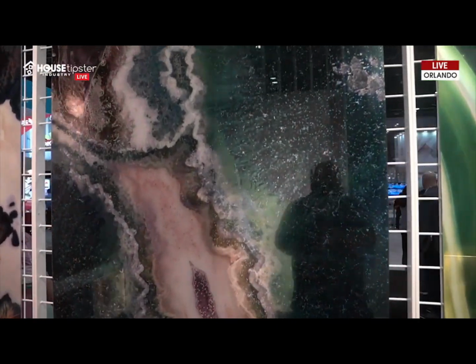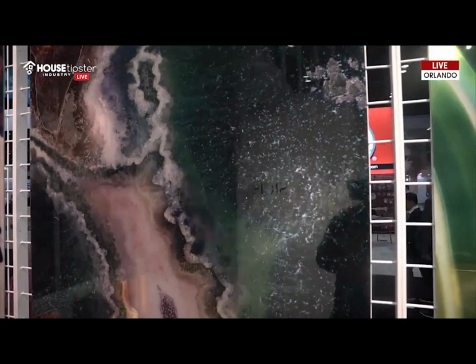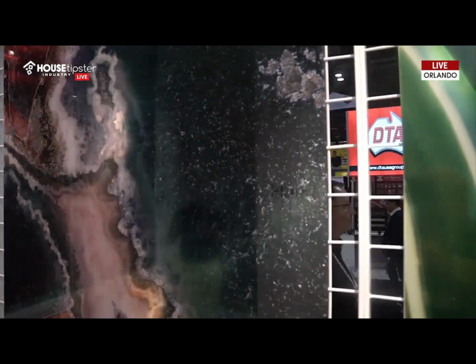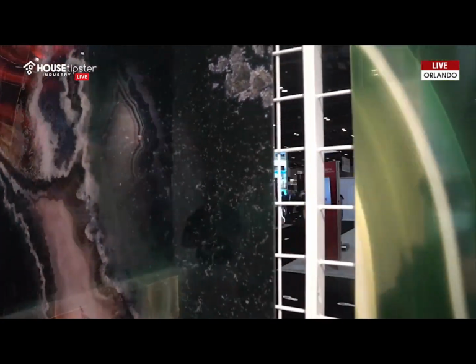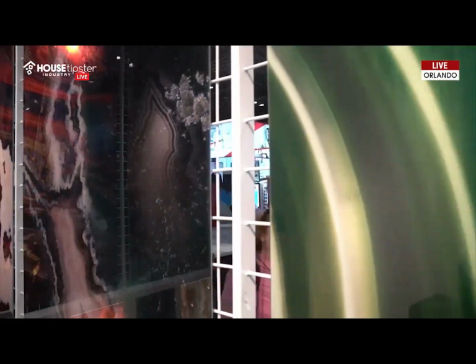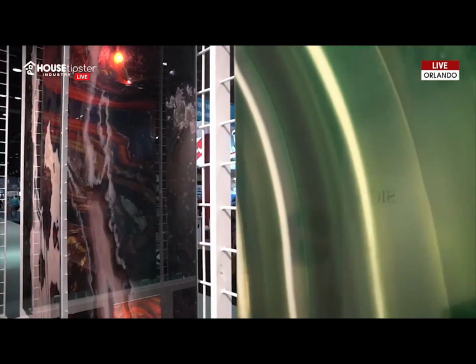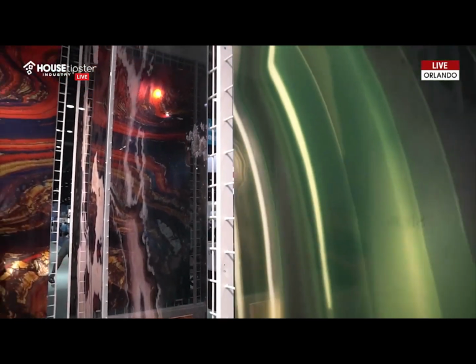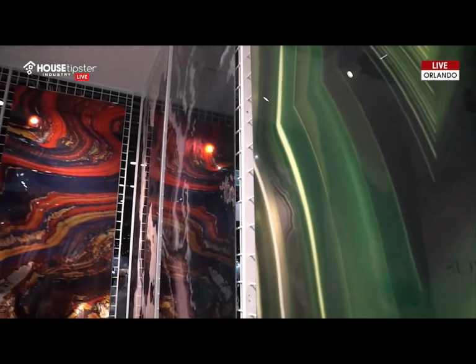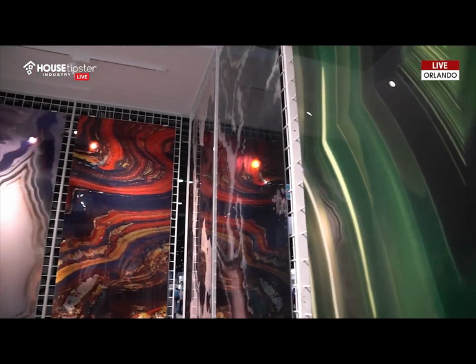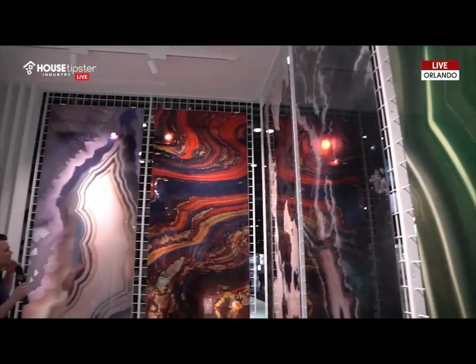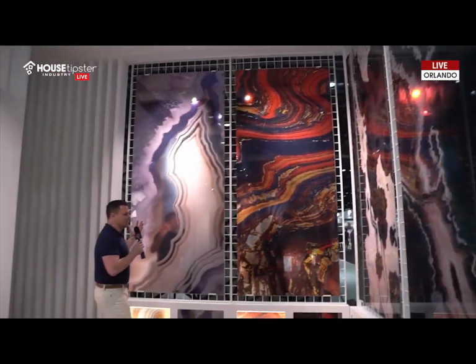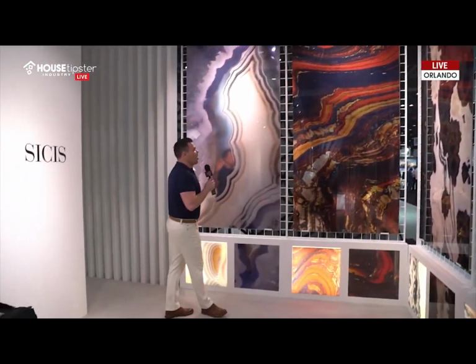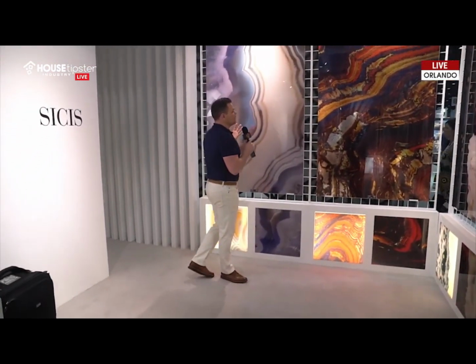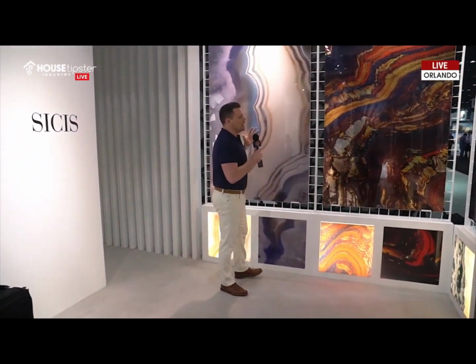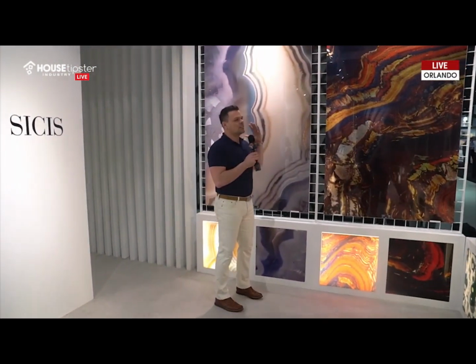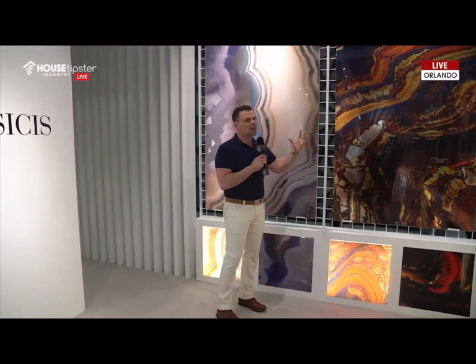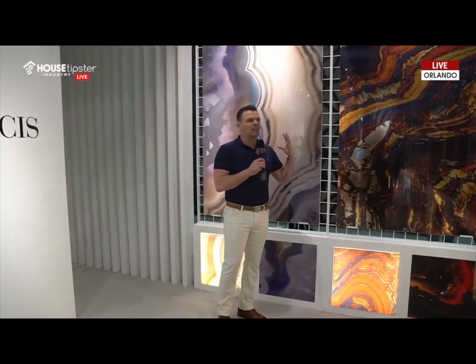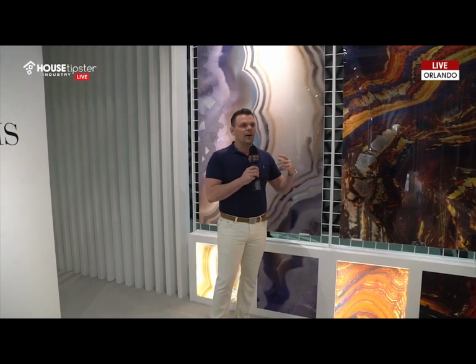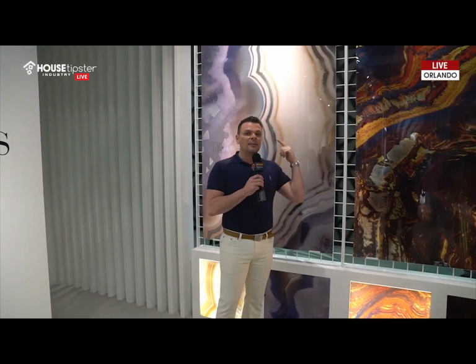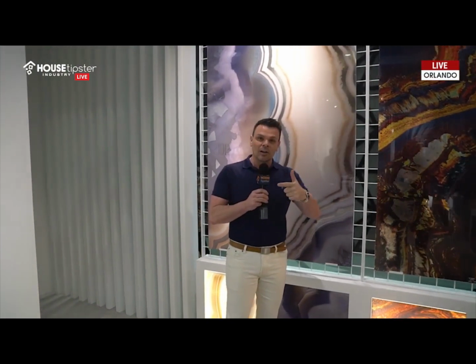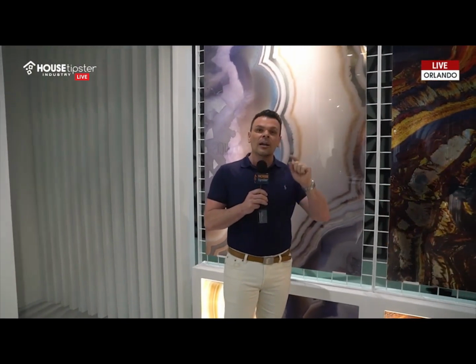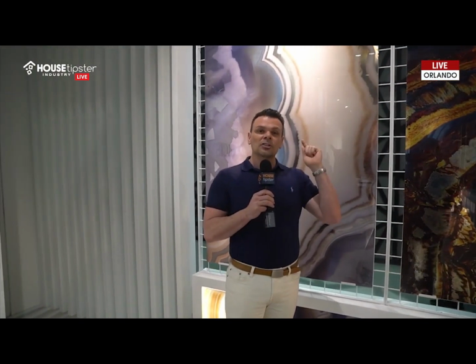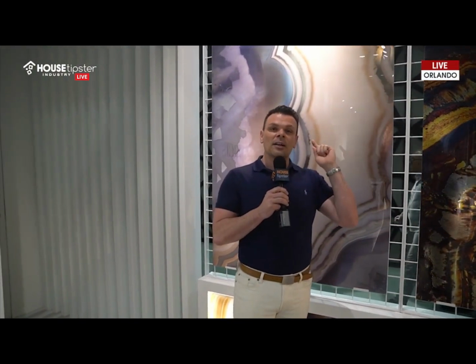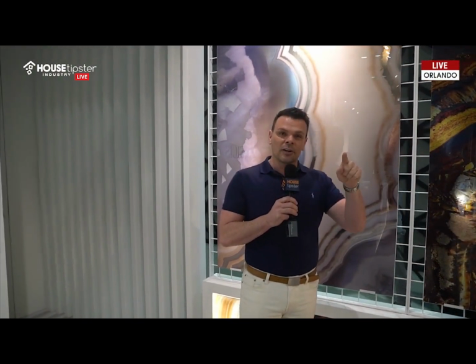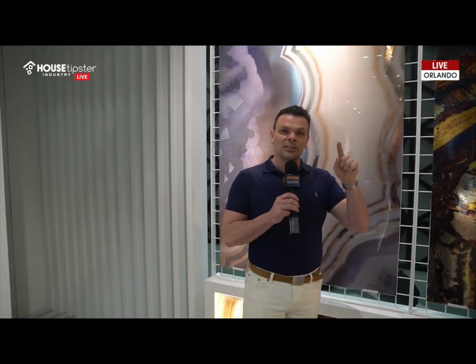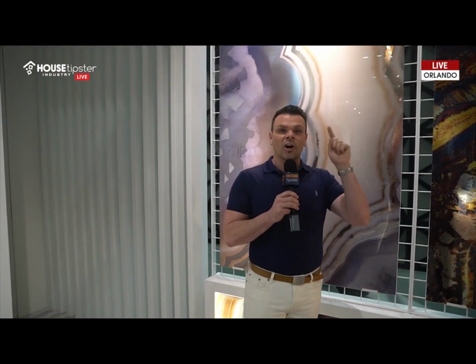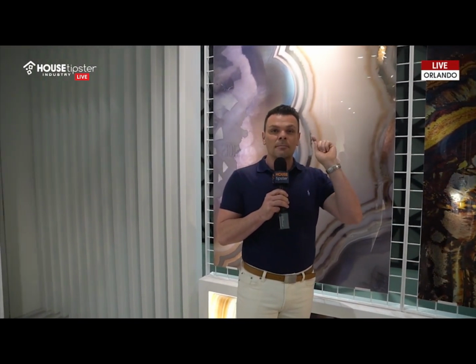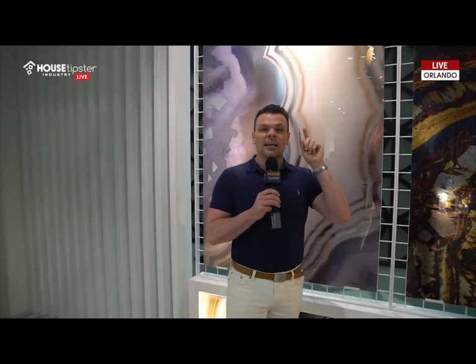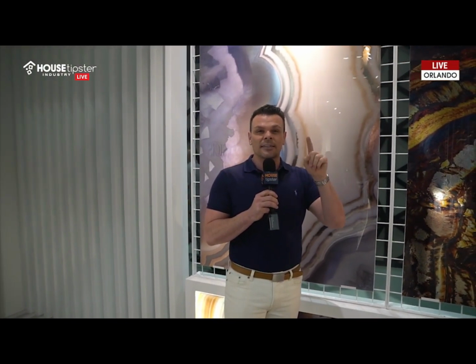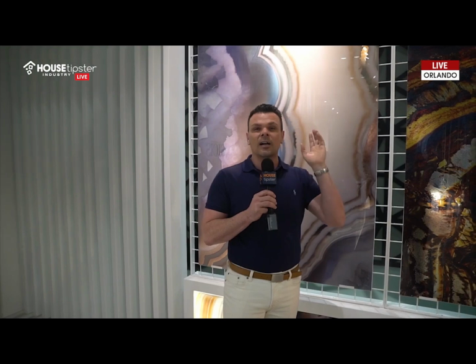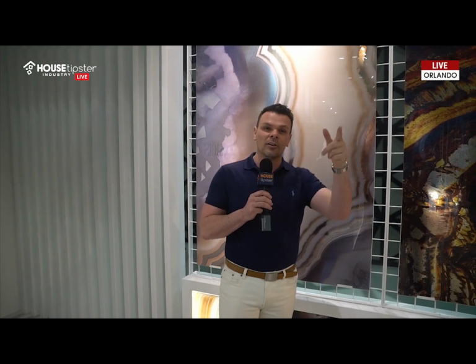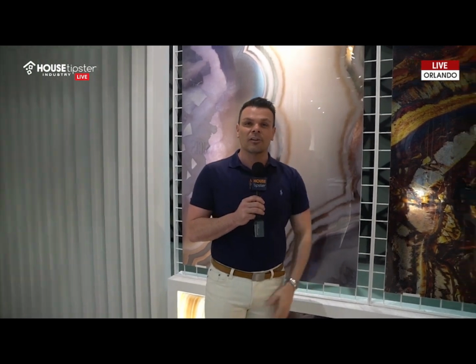There are just so many versatile options to install these. My mind is racing on where to put them in. I just love the color, I love the pattern. And speaking of color, I'm going to show you the next trend, which is dark and moody and sexy tile. Come on over, let's look at those.